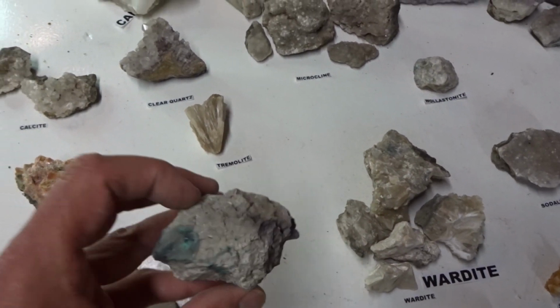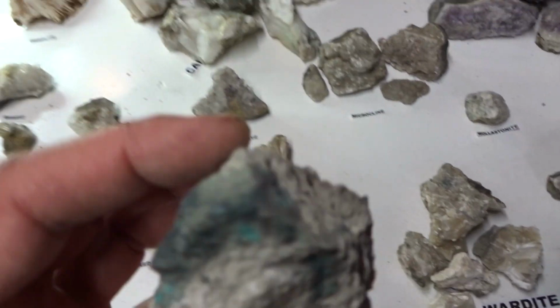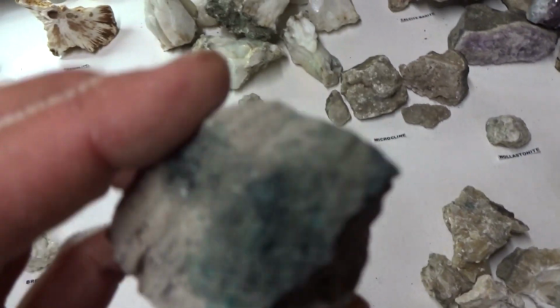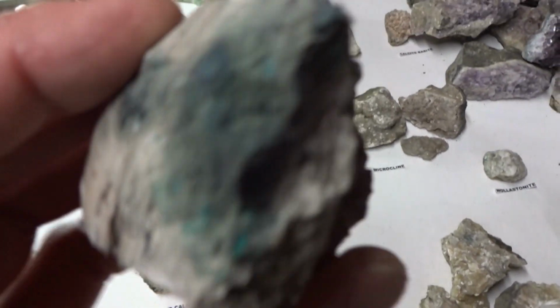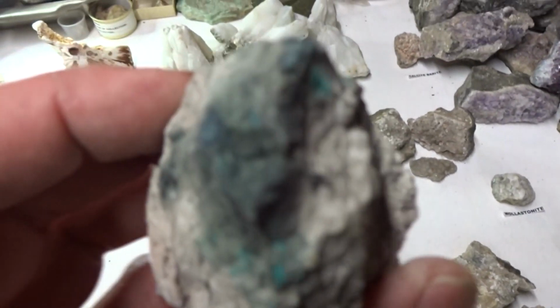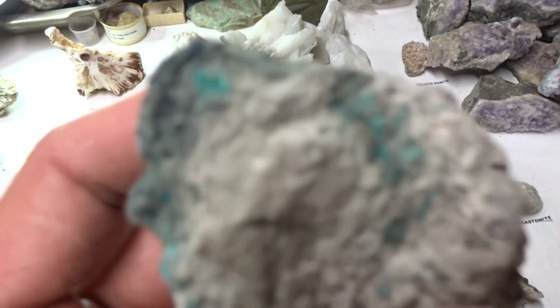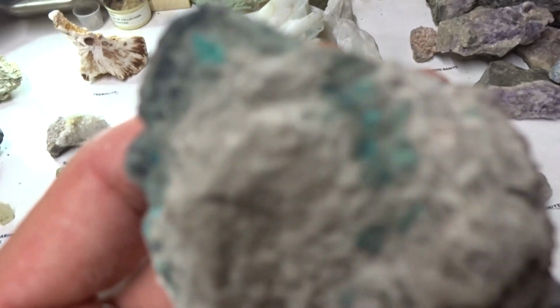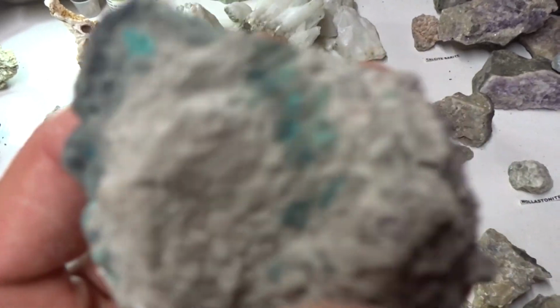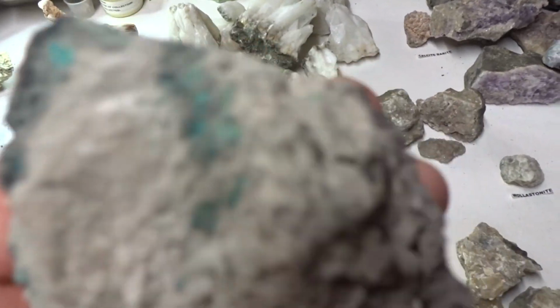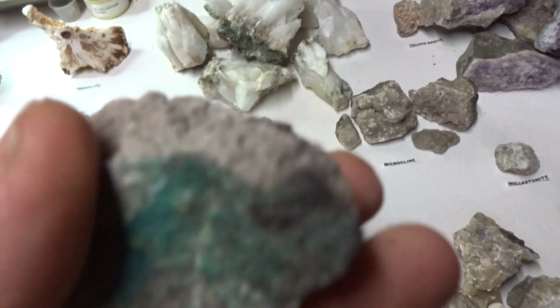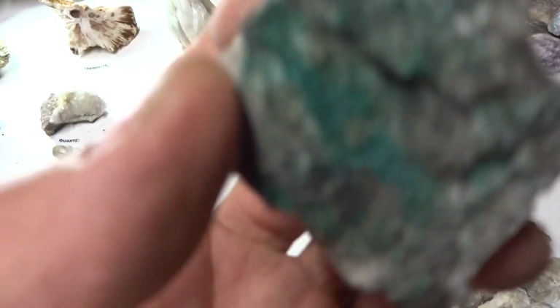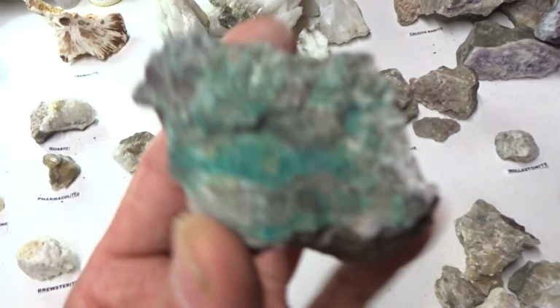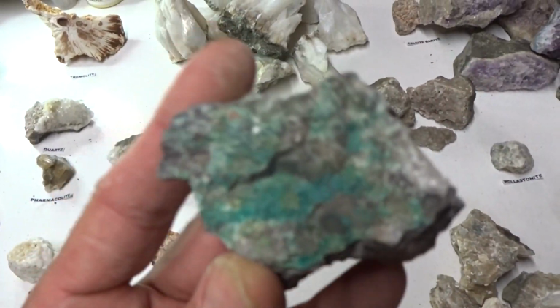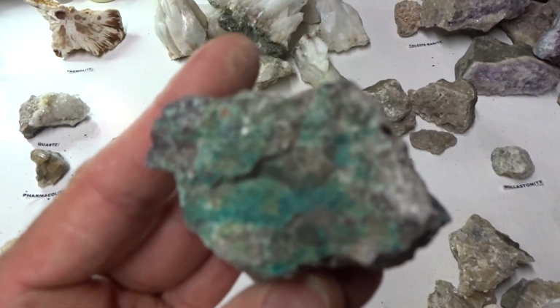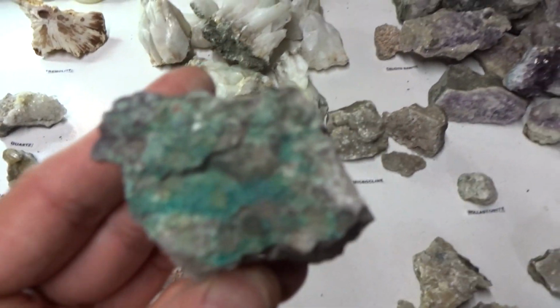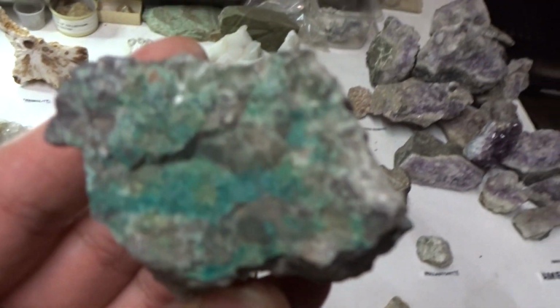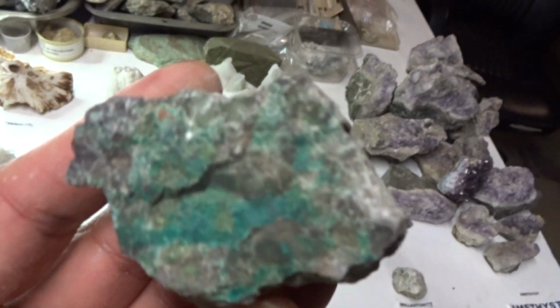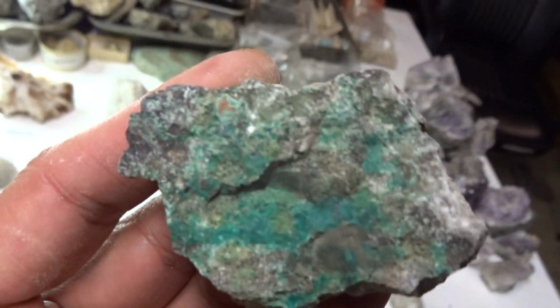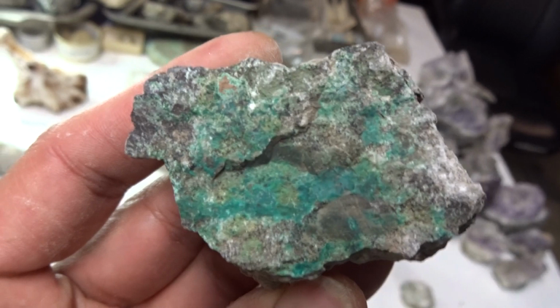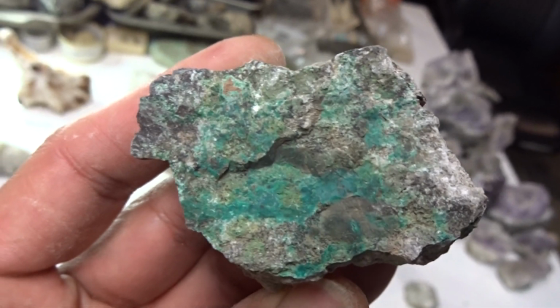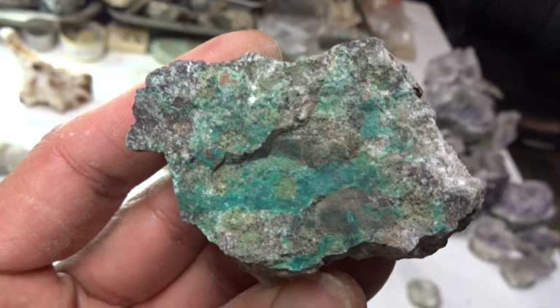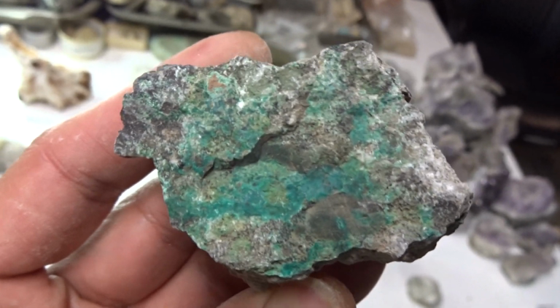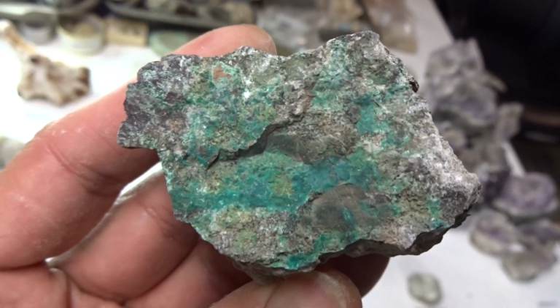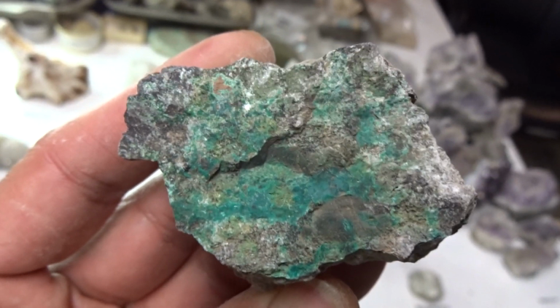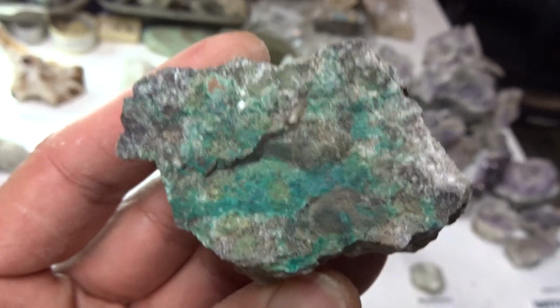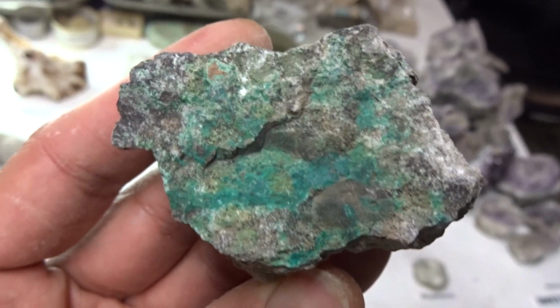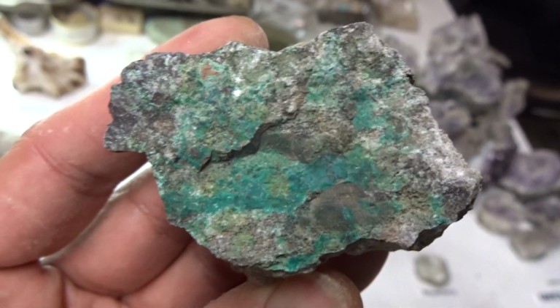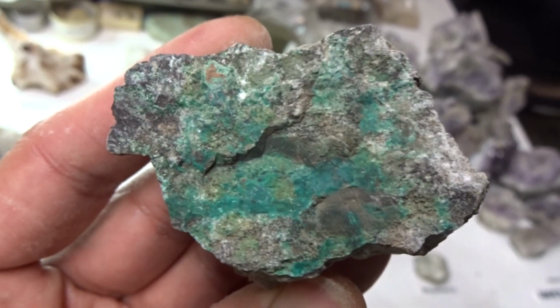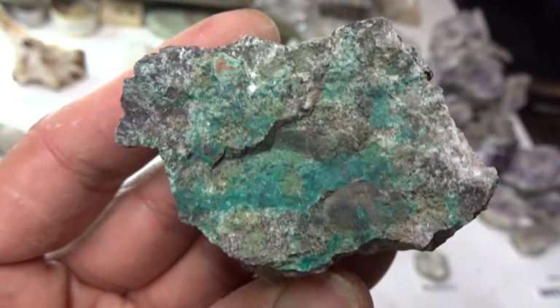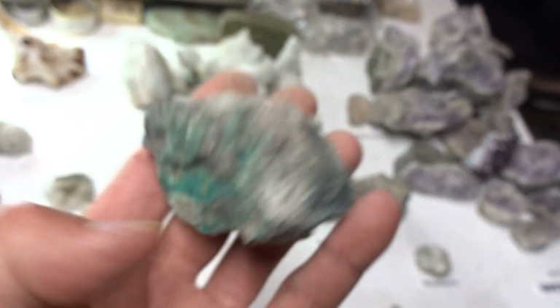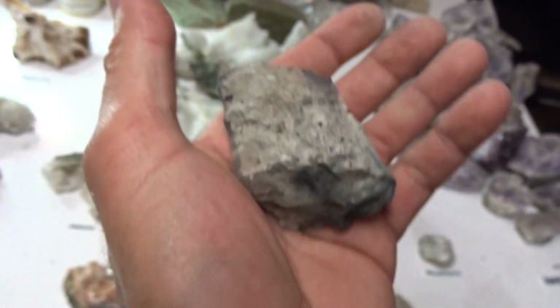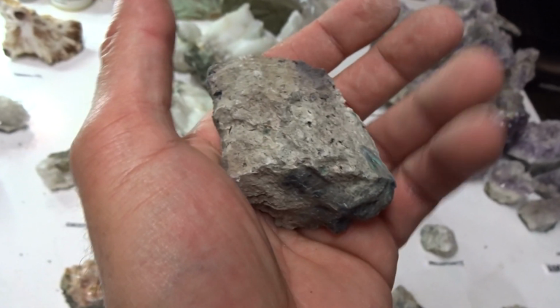Azurite — look at that azurite. $6 for this big specimen.